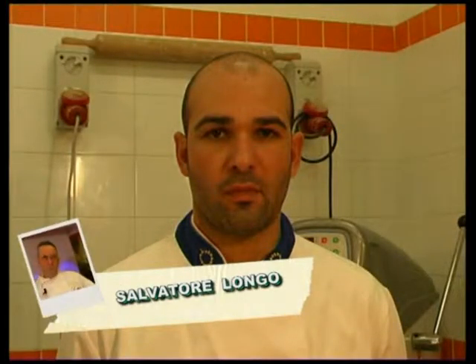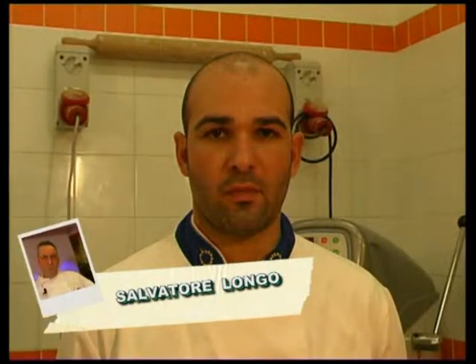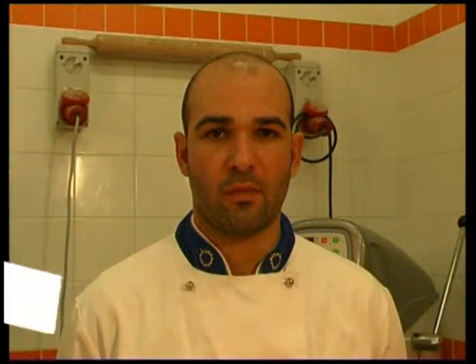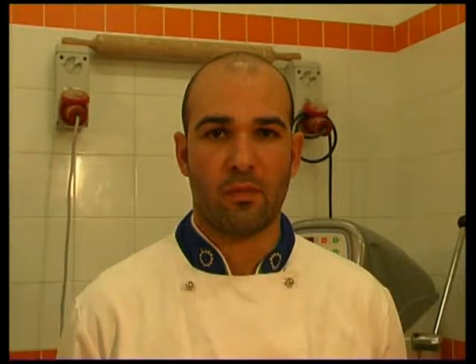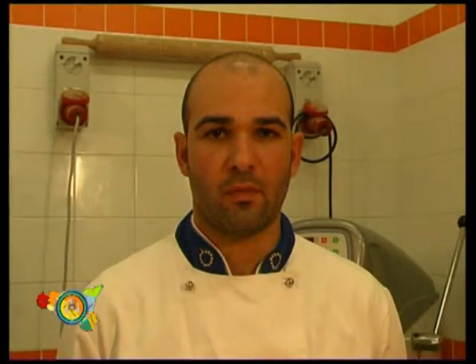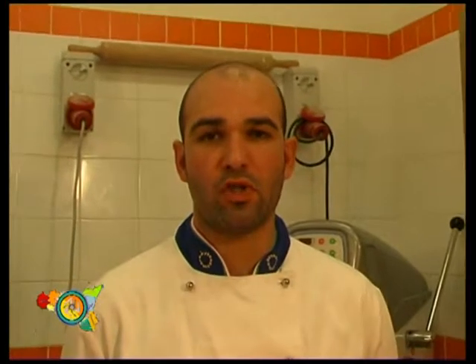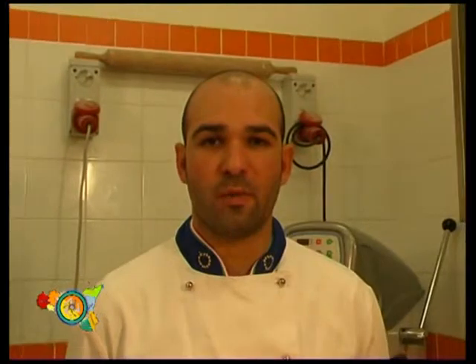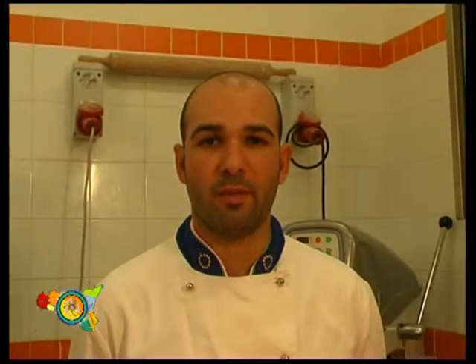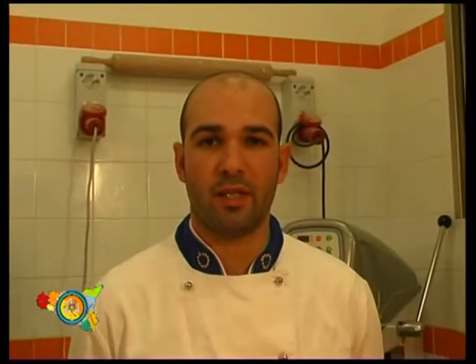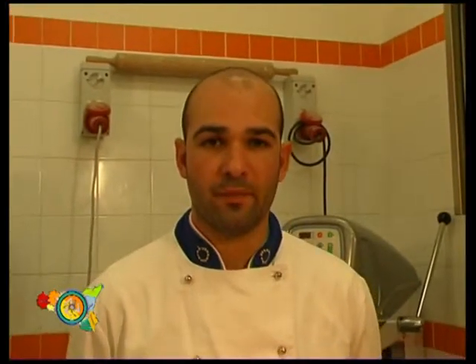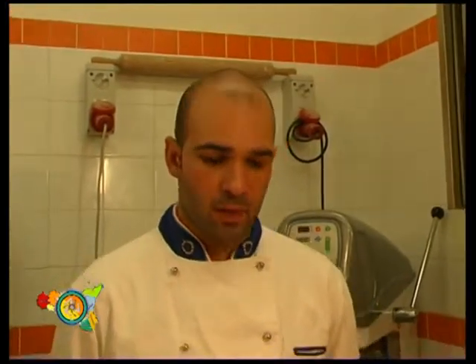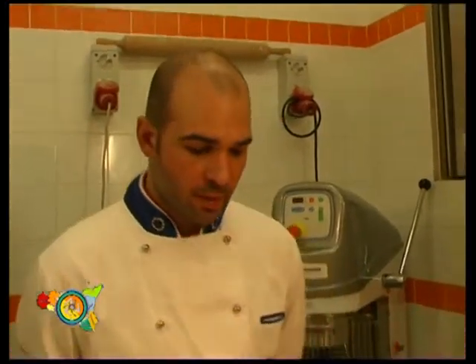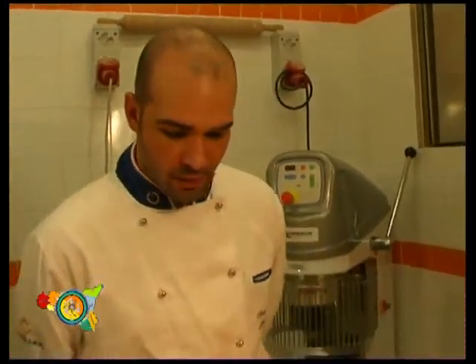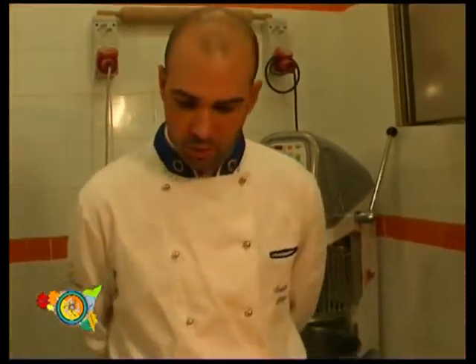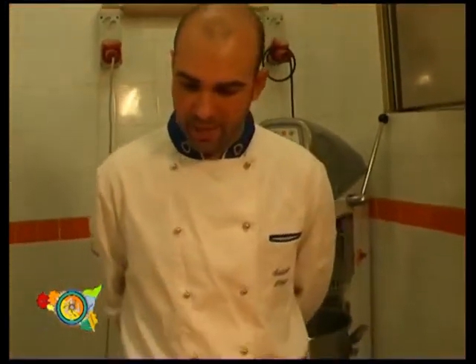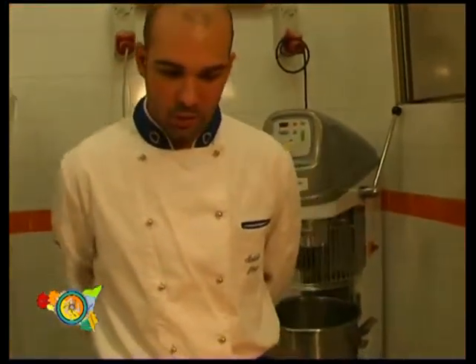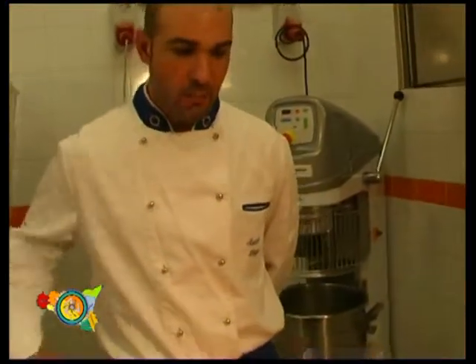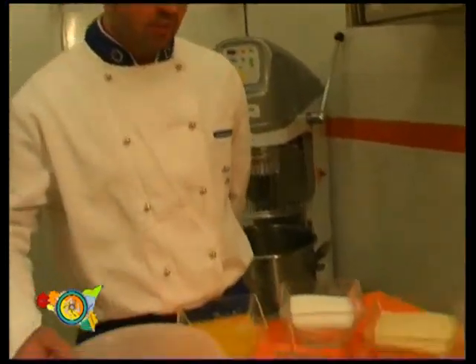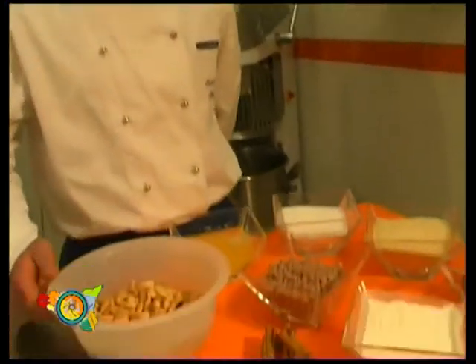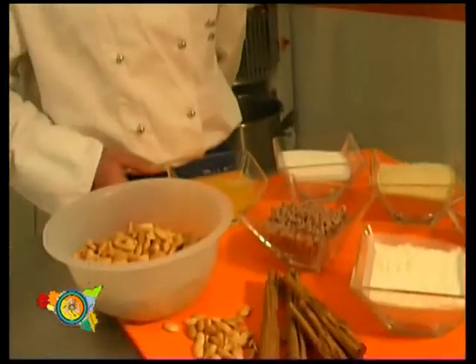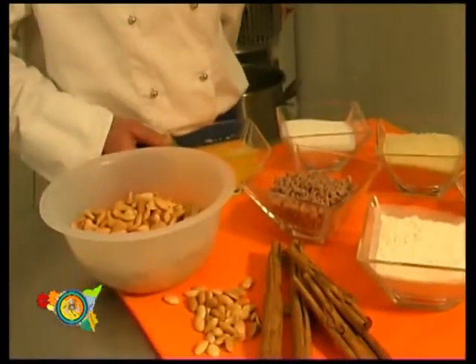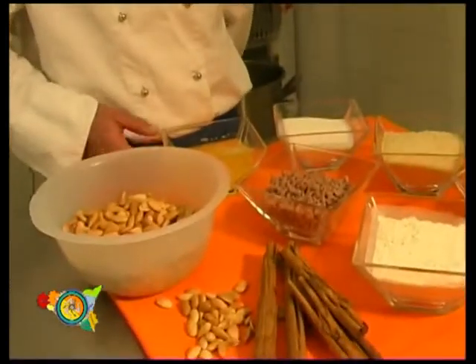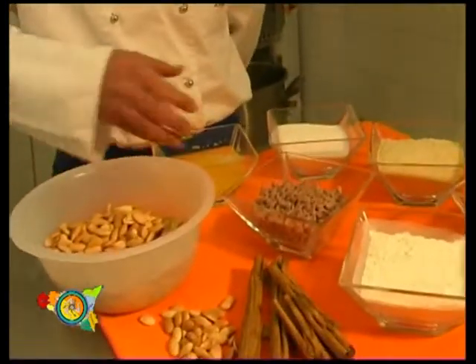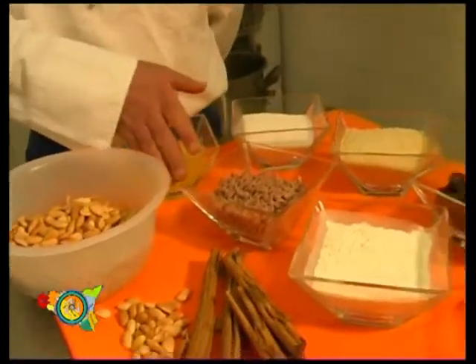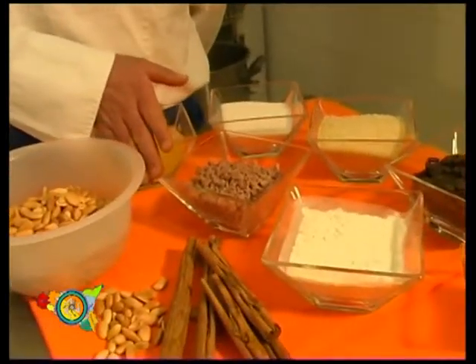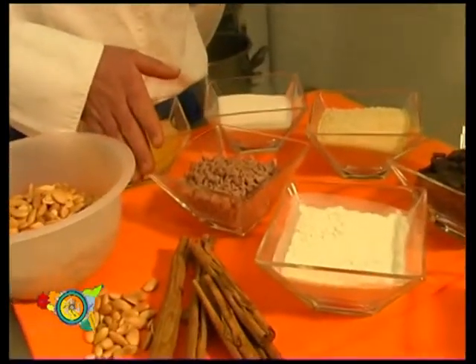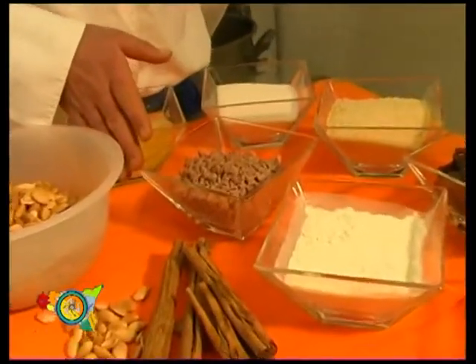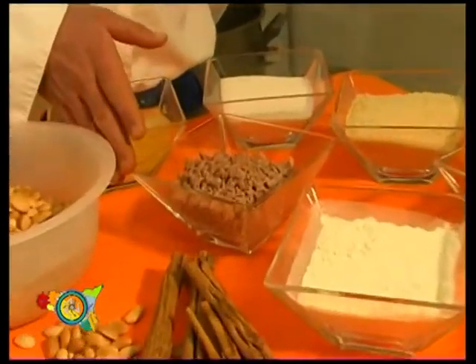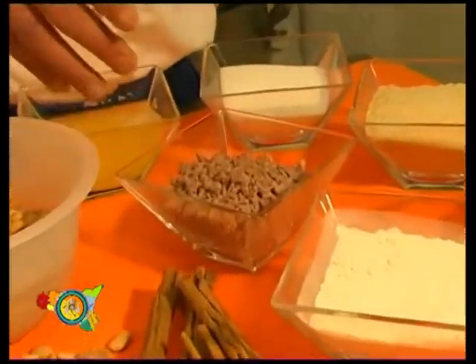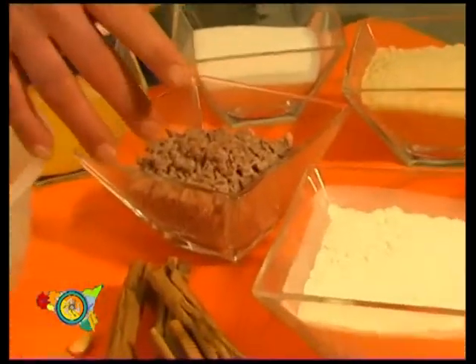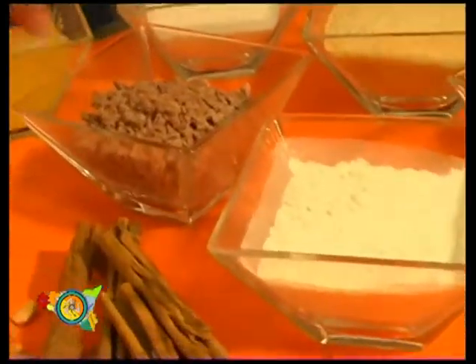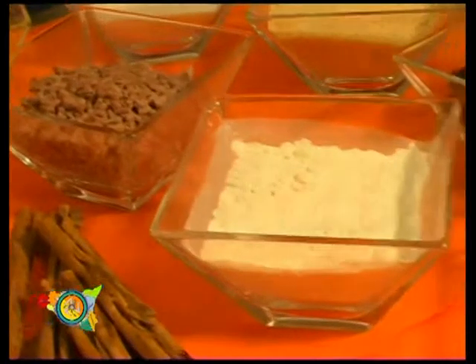Today we eat impanated tea. The impanated tea must be prepared with almonds, white of eggs, and chopped meat. Flour, red of eggs, almonds flour, and sugar.